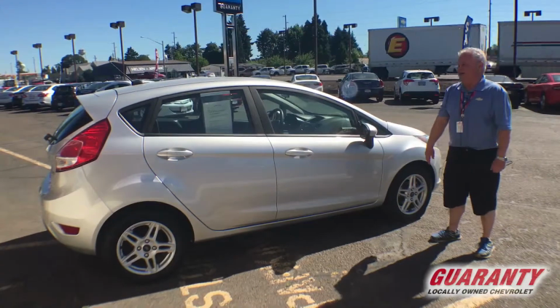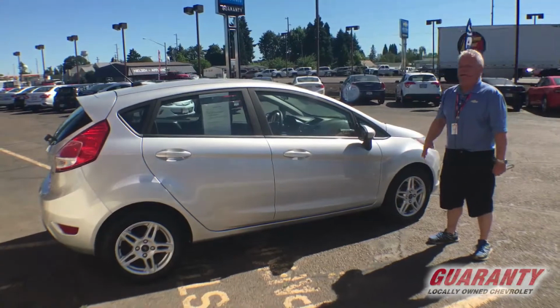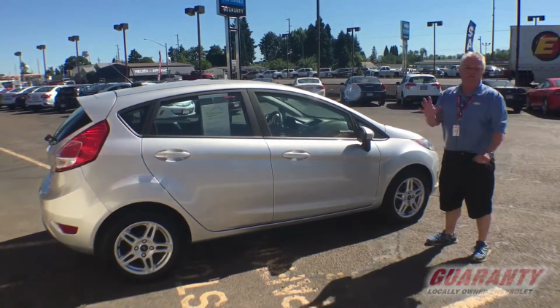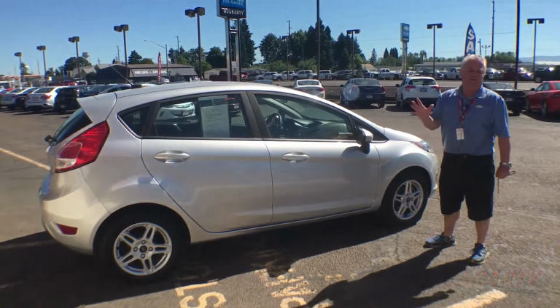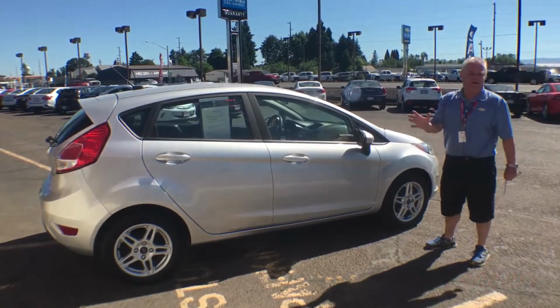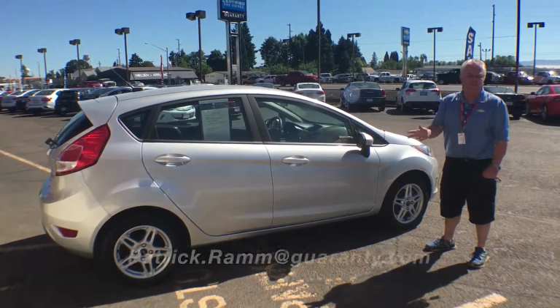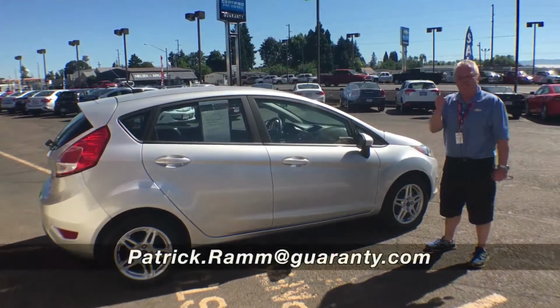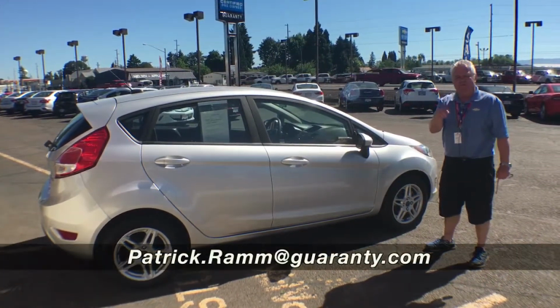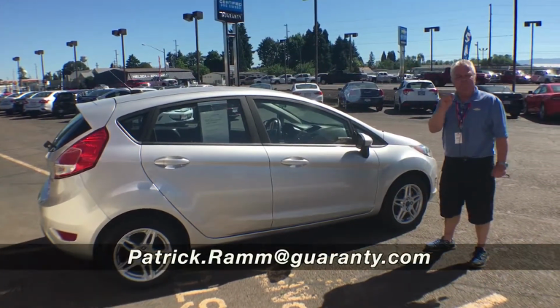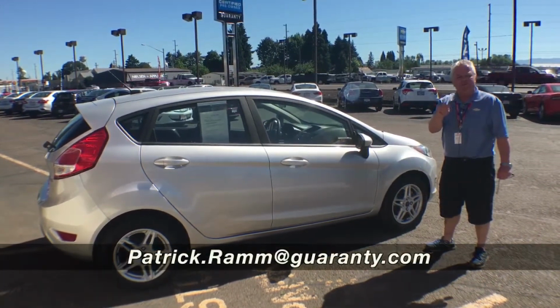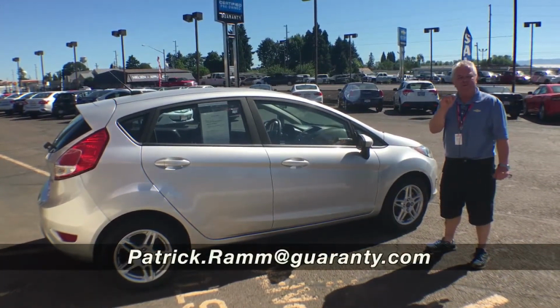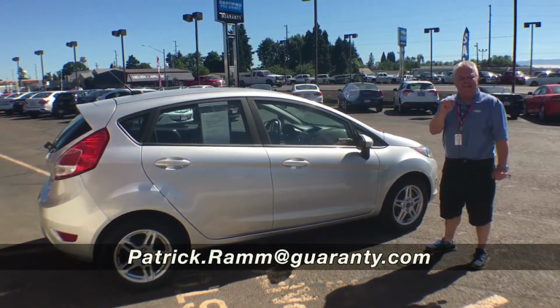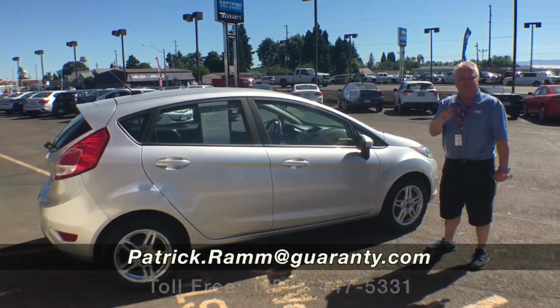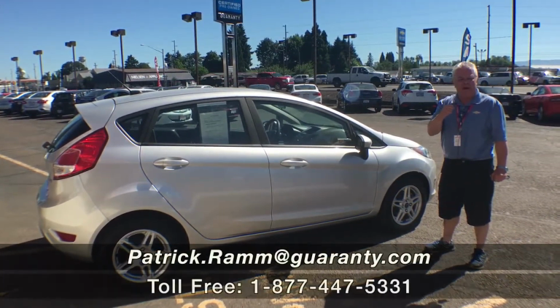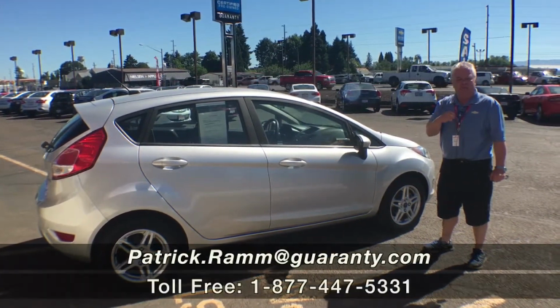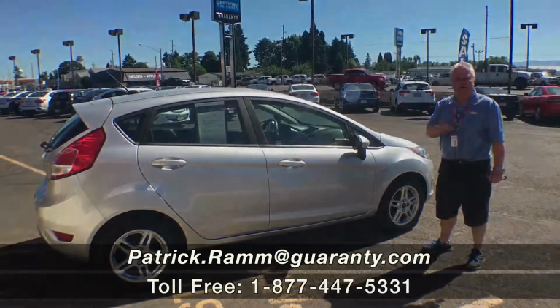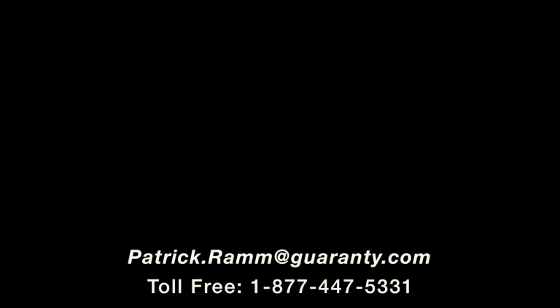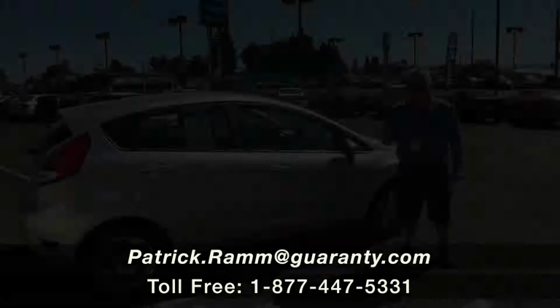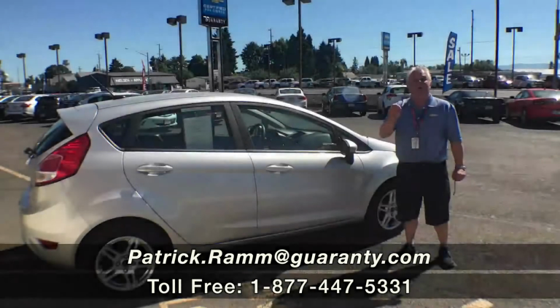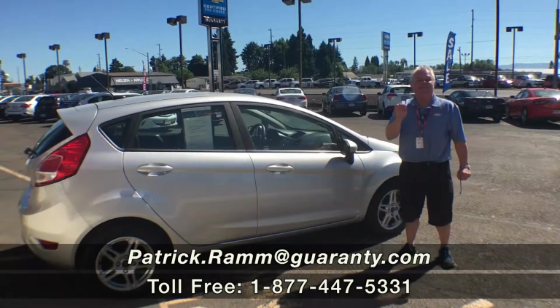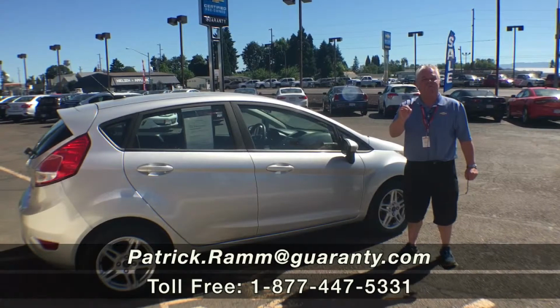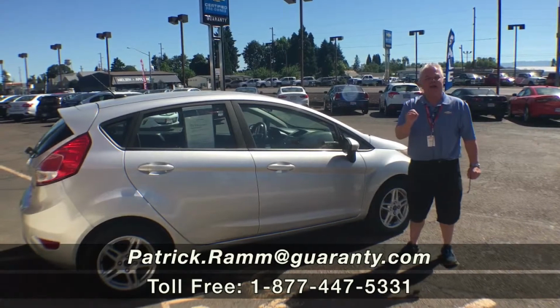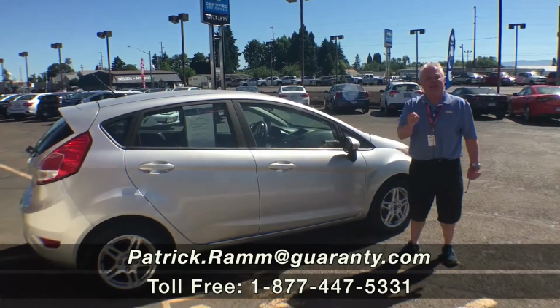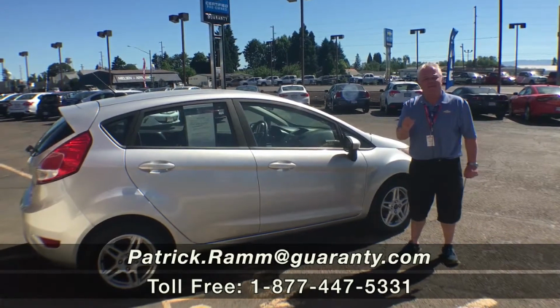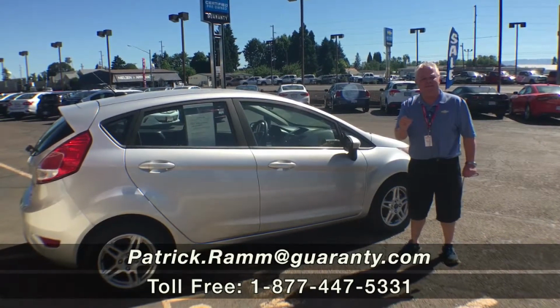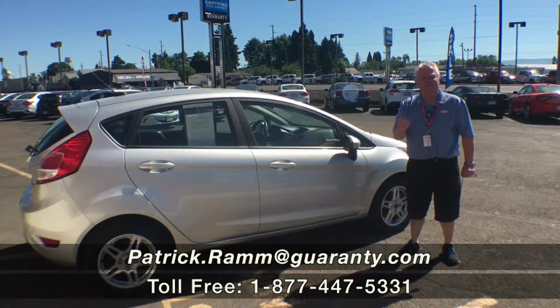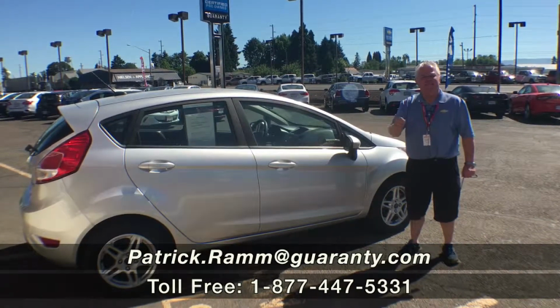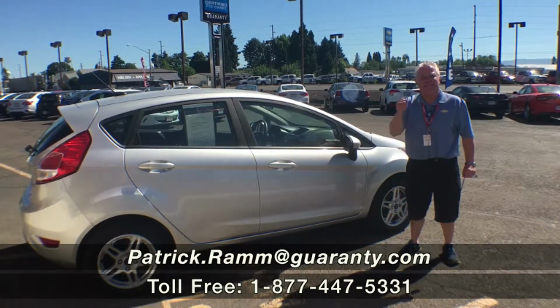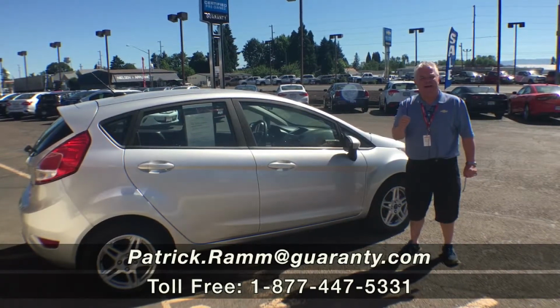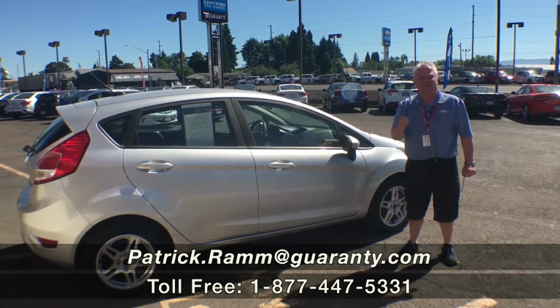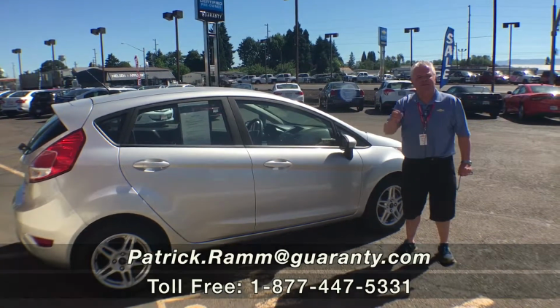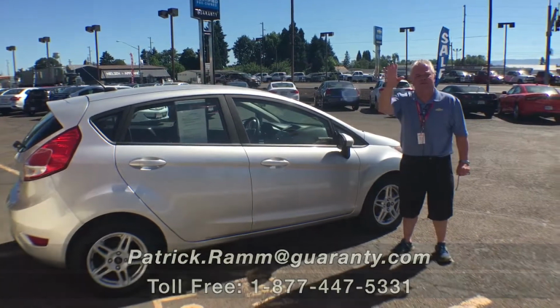We've been here 53 years. Give us a call at 541-543-8836, or reach Patrick at Patrick.Ram@Guaranty.com. Thanks, folks.